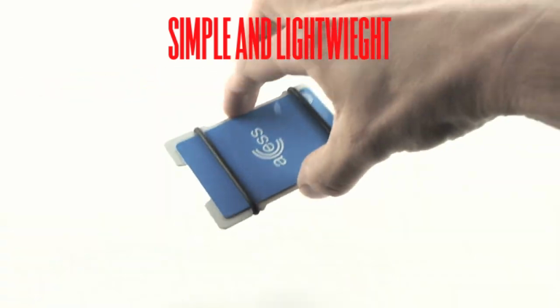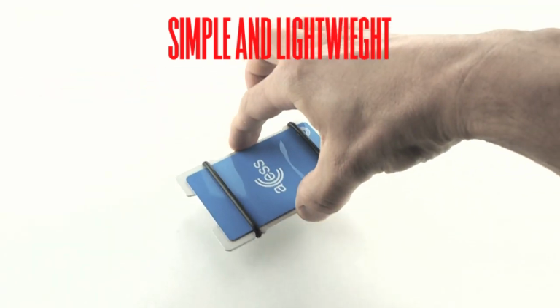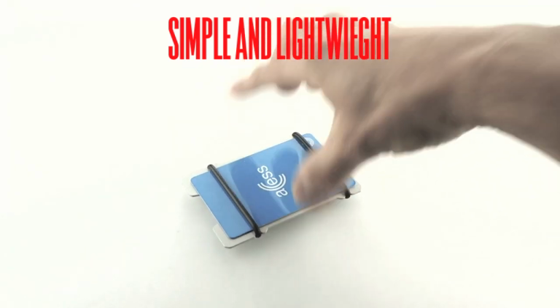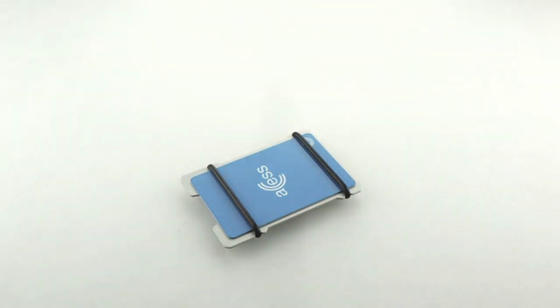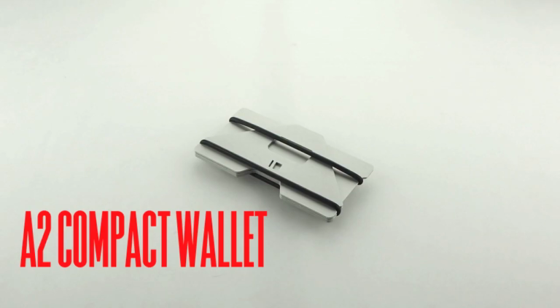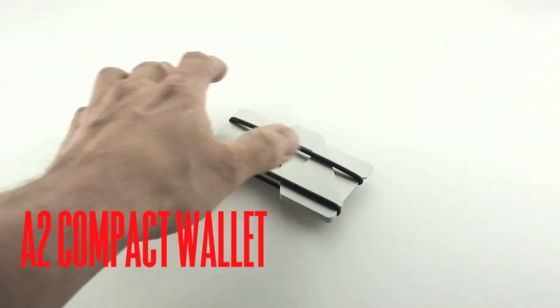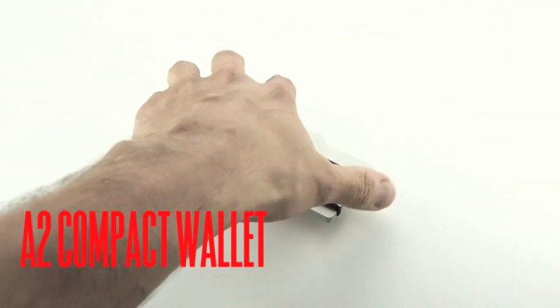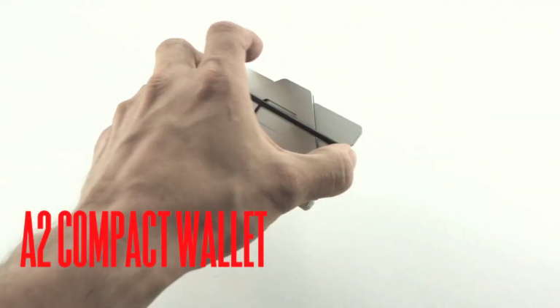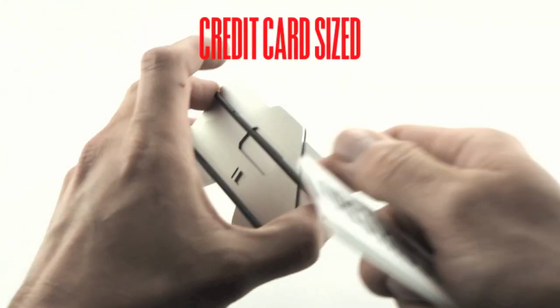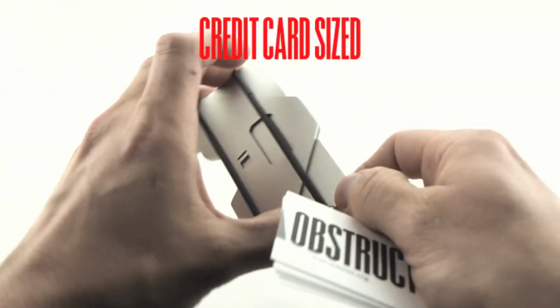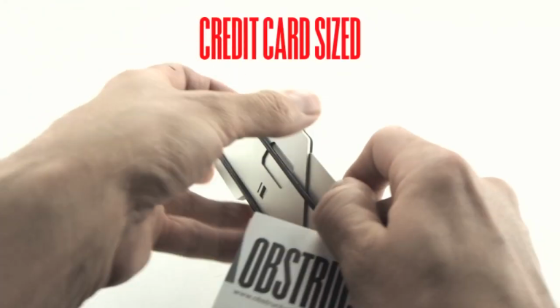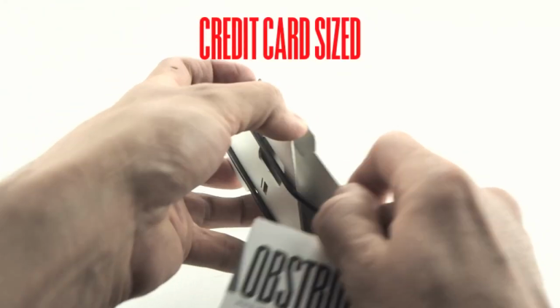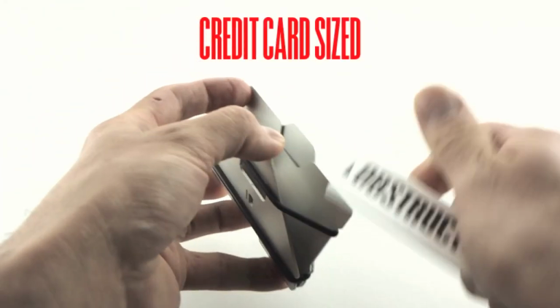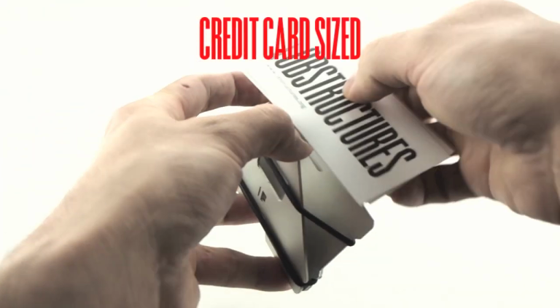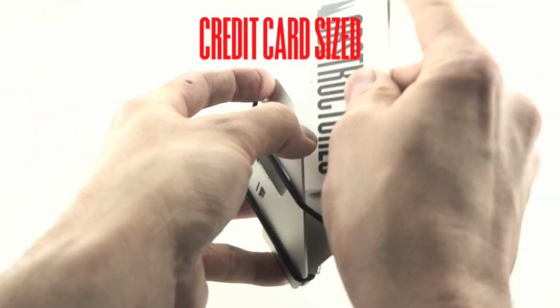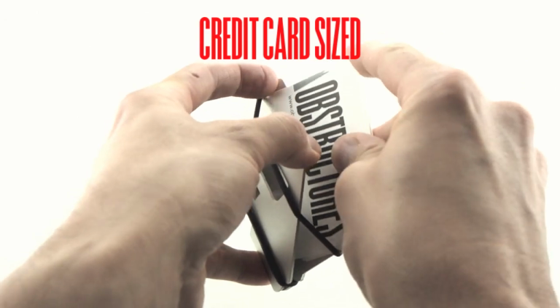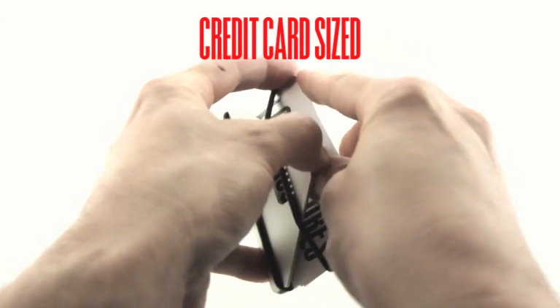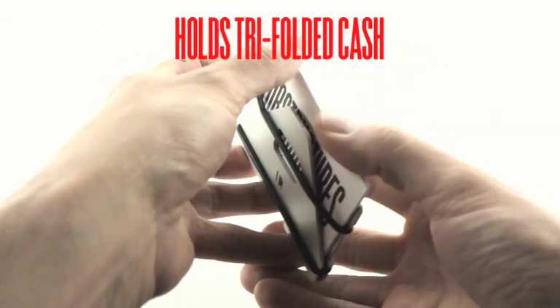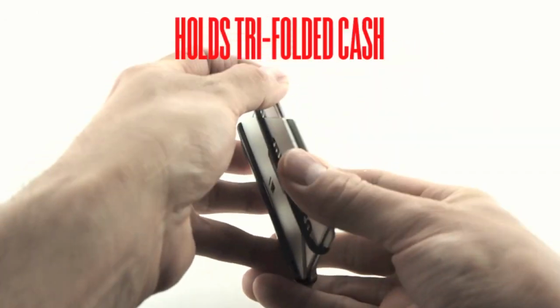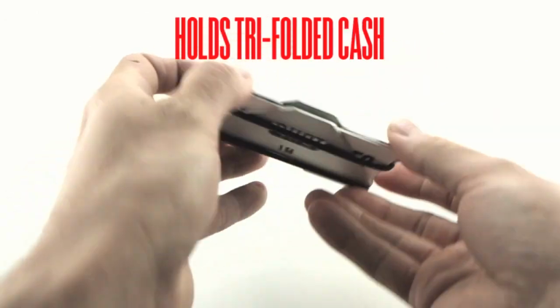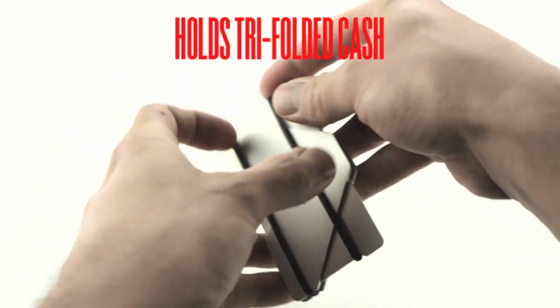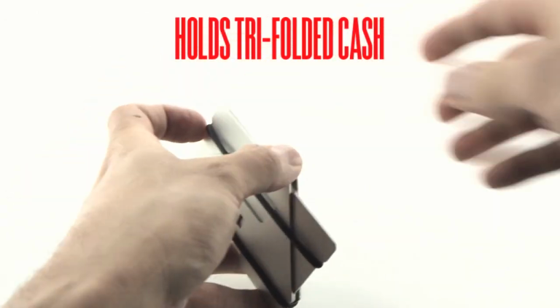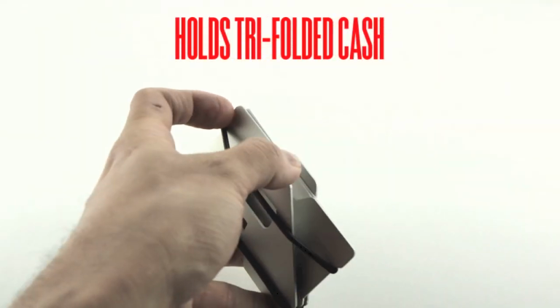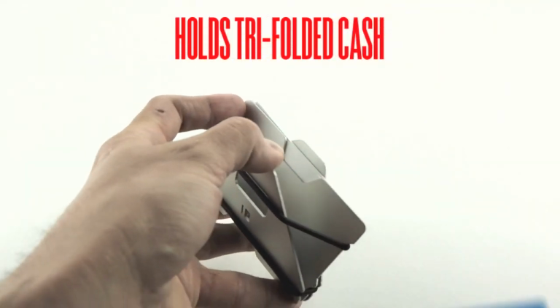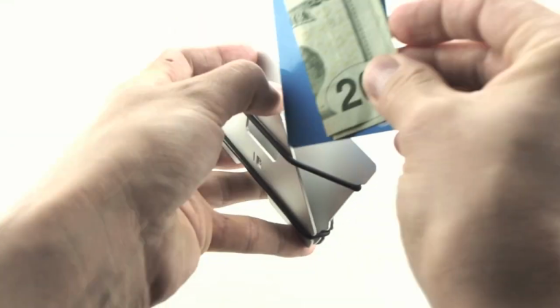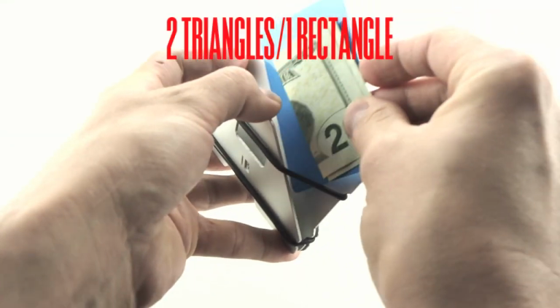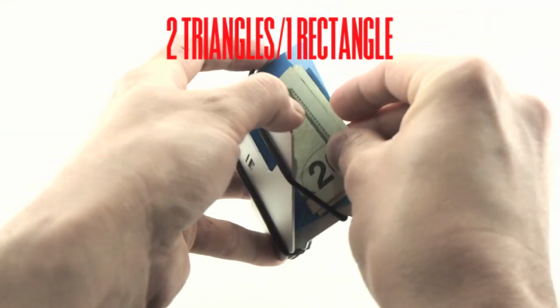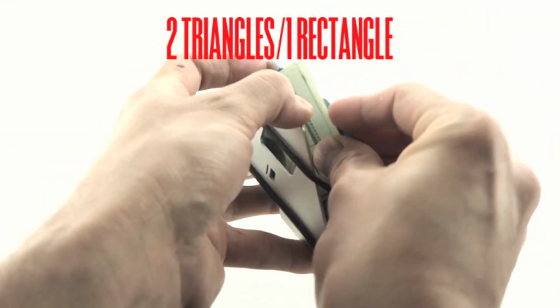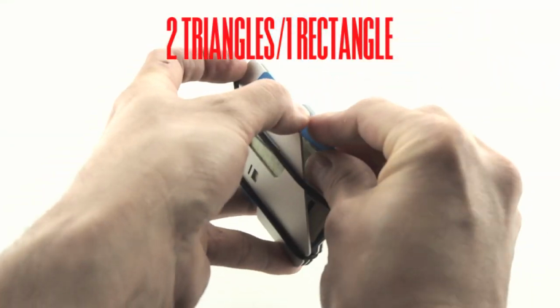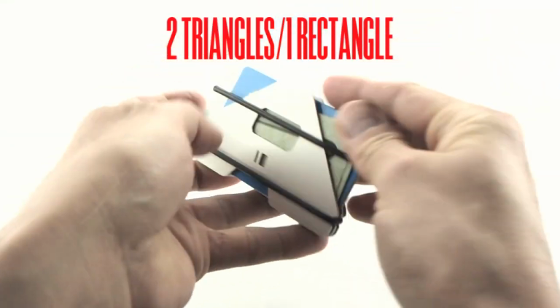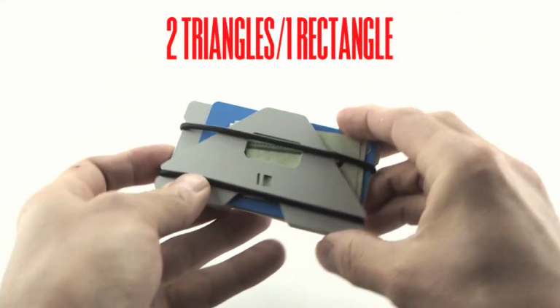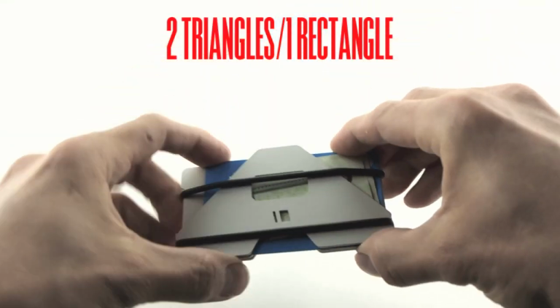Different sizes are offered, with the E2 being designed to be as small as possible while still facilitating various configurations and easy manipulation.